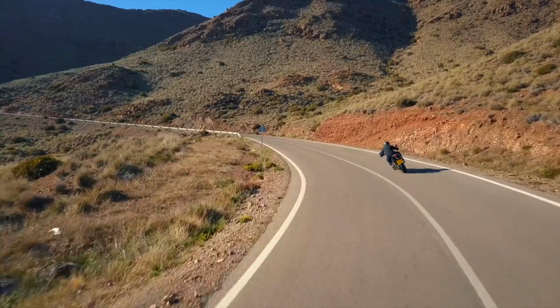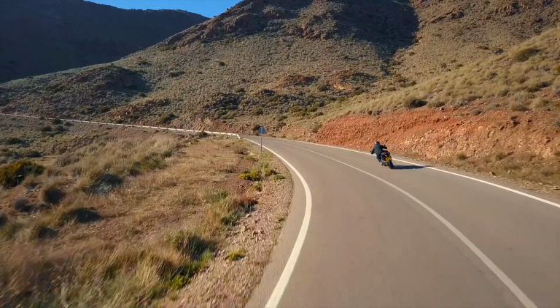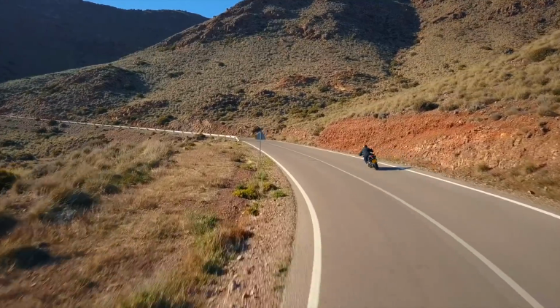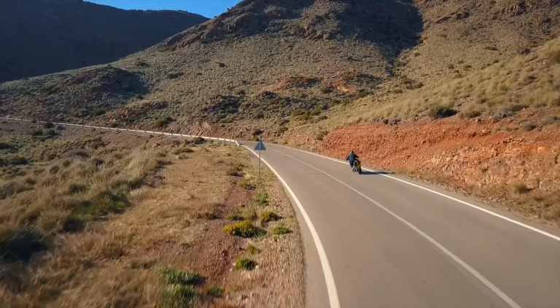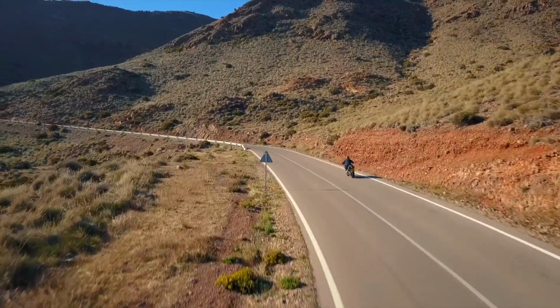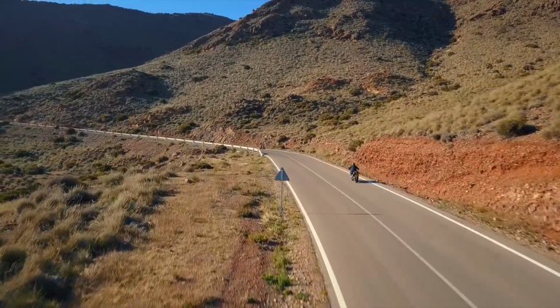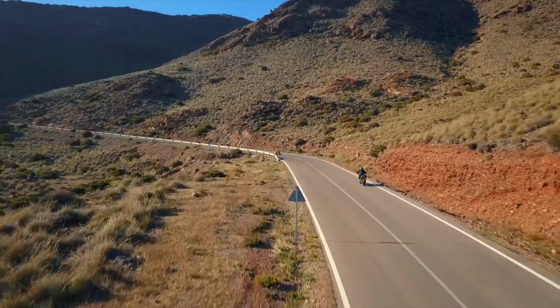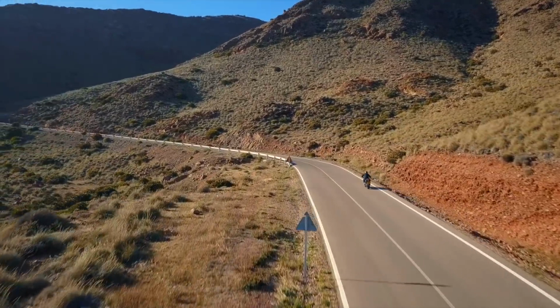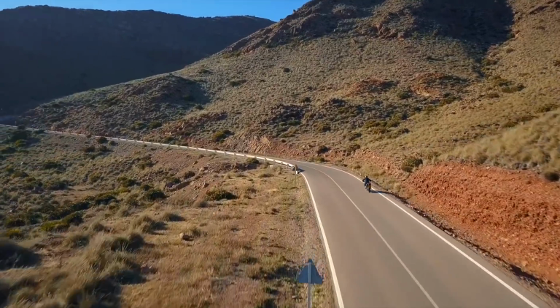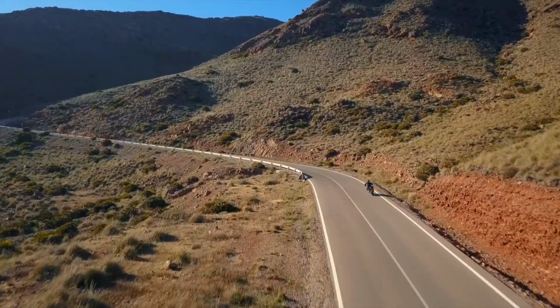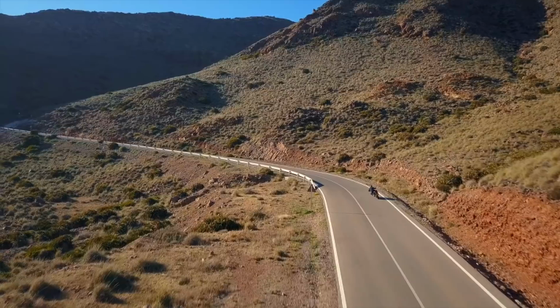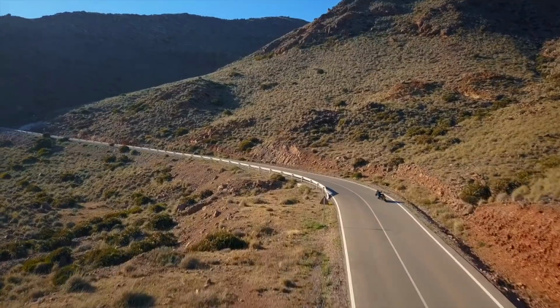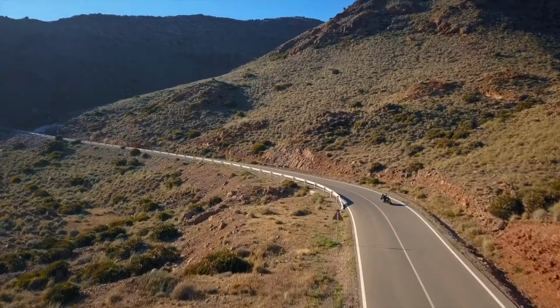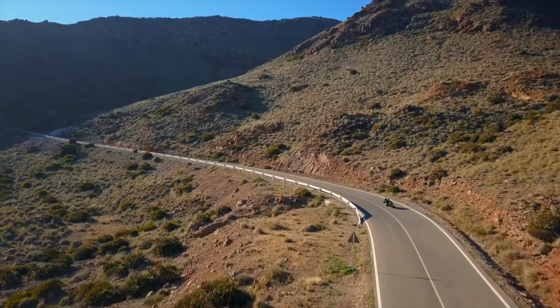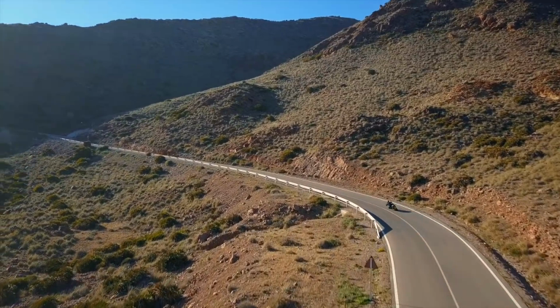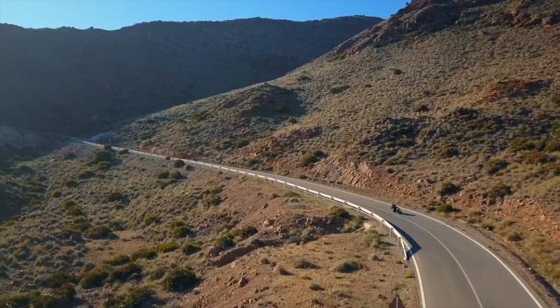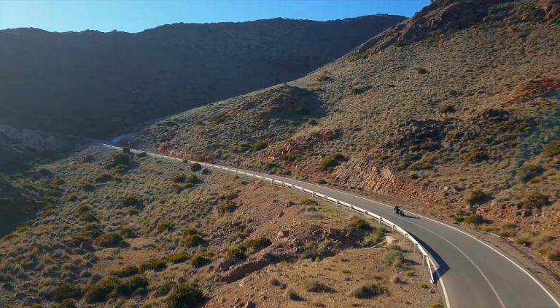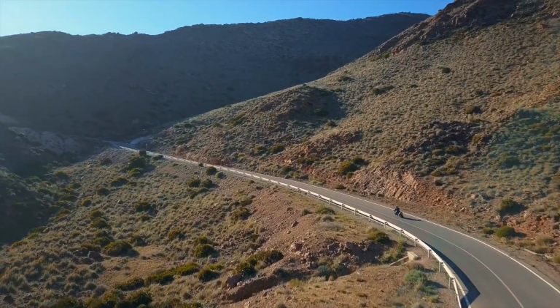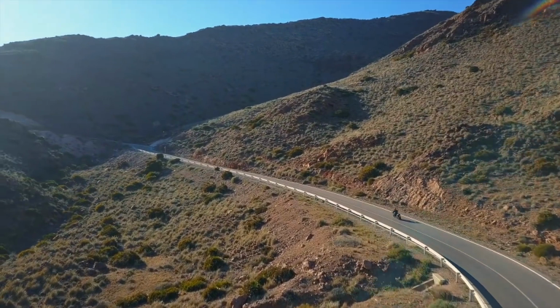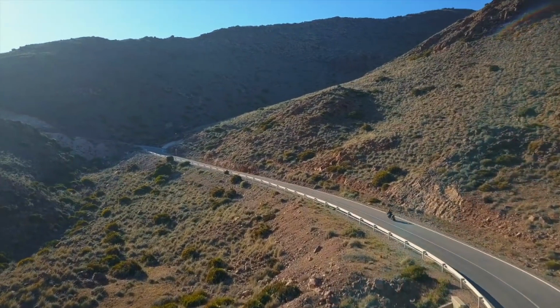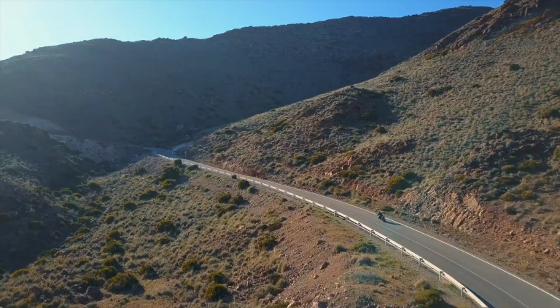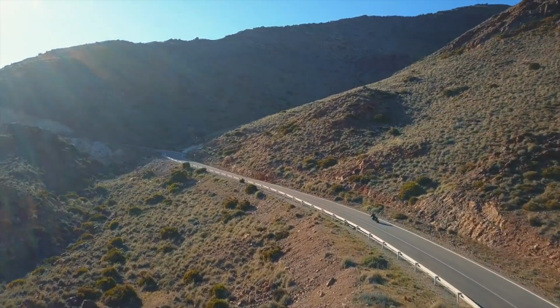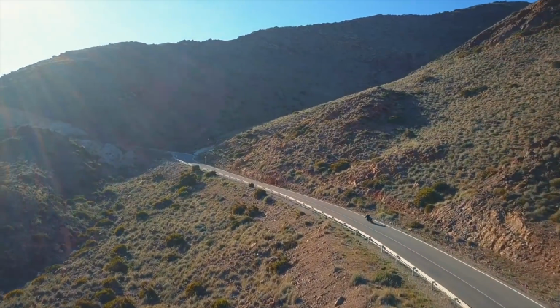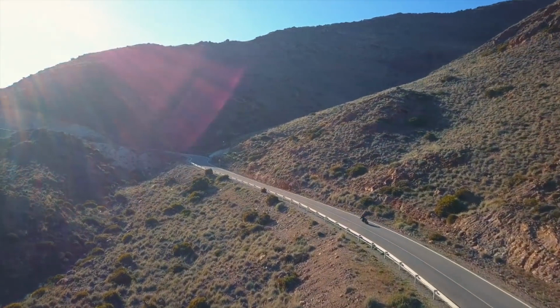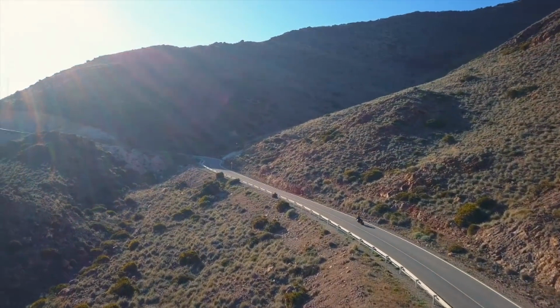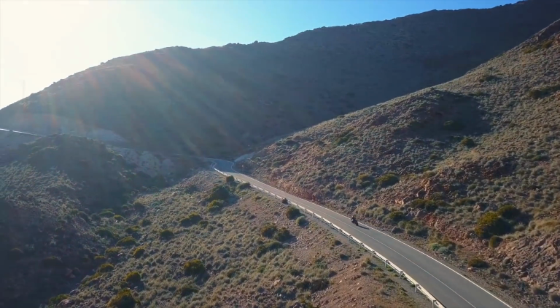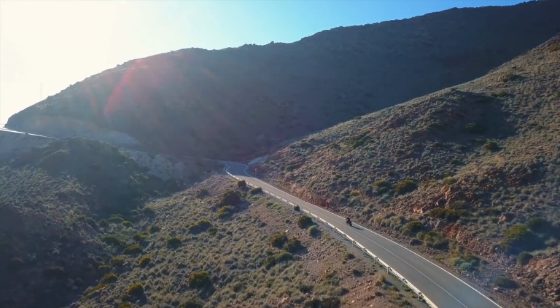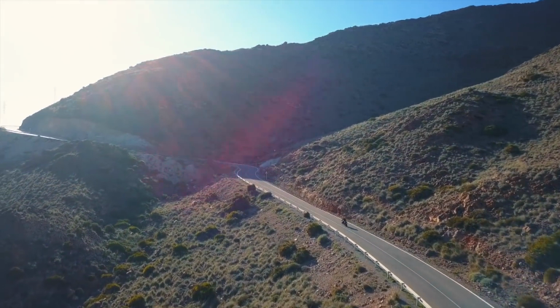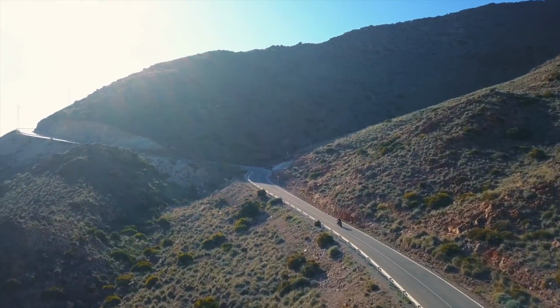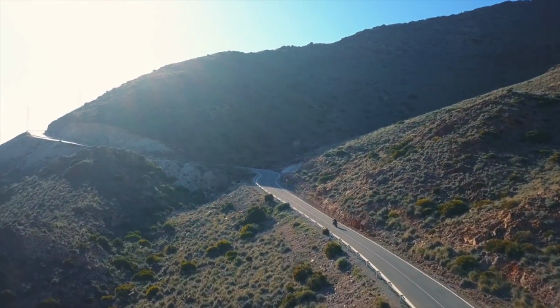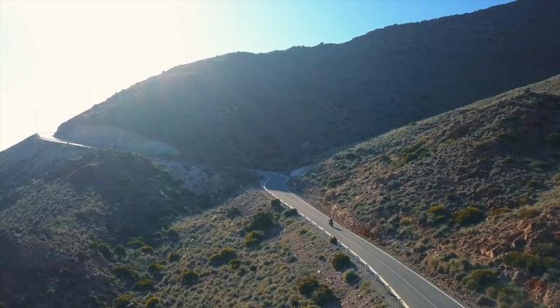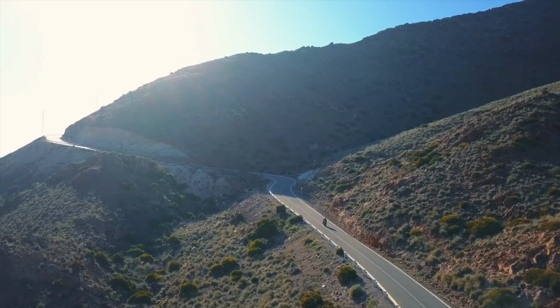Welcome to southern Spain. We're just down the road from Almeria and we're here with Triumph to test their new 1050 Speed Triple RS.